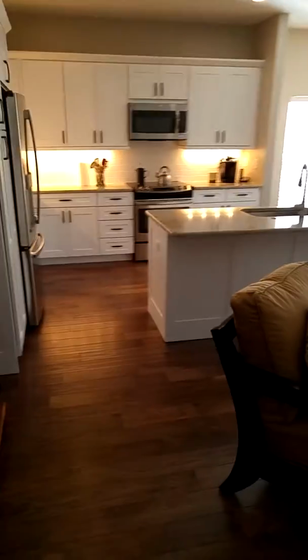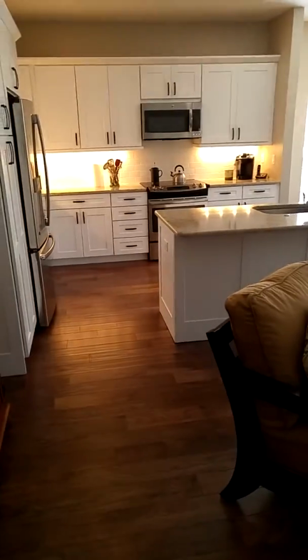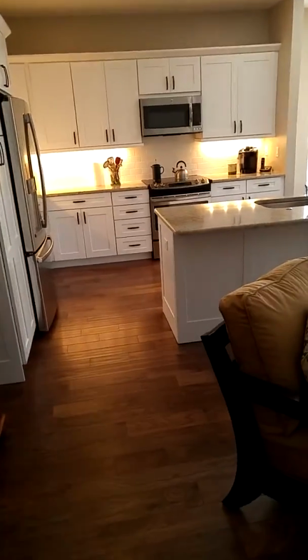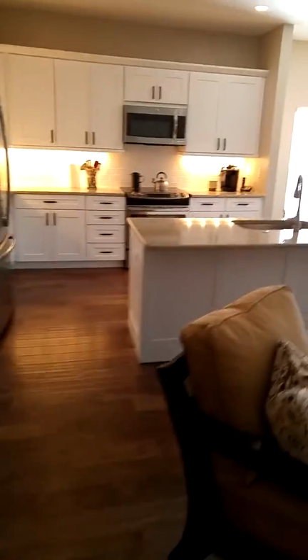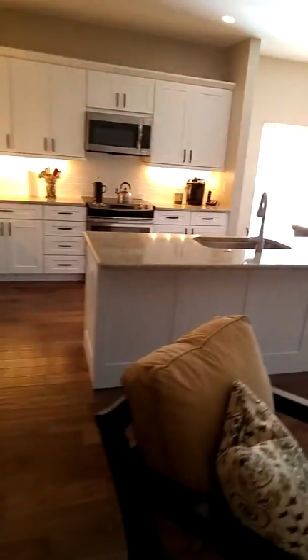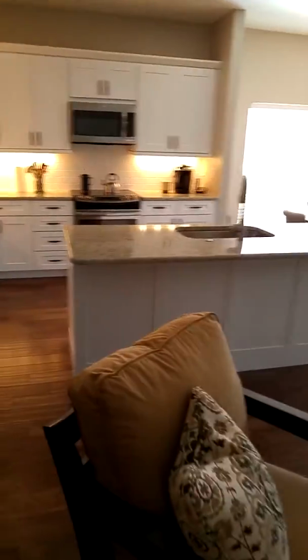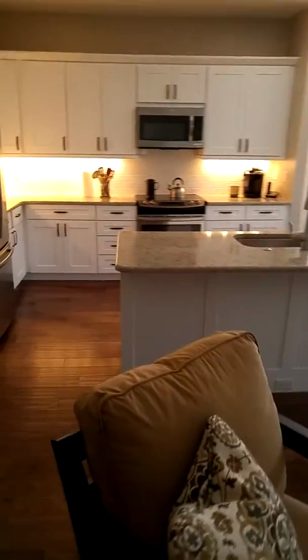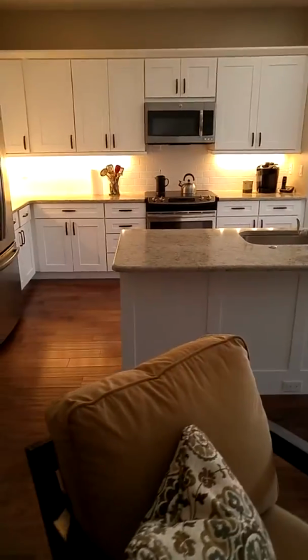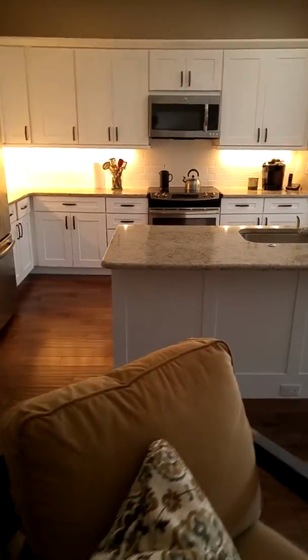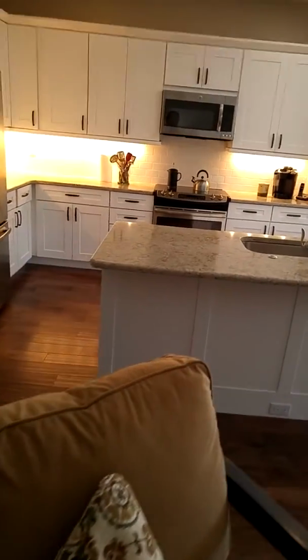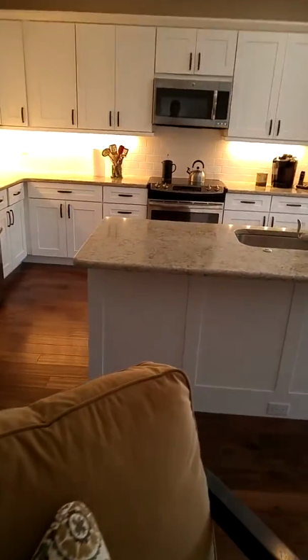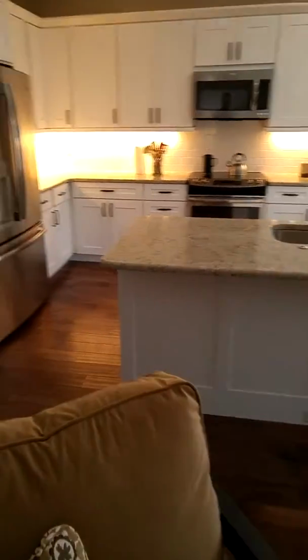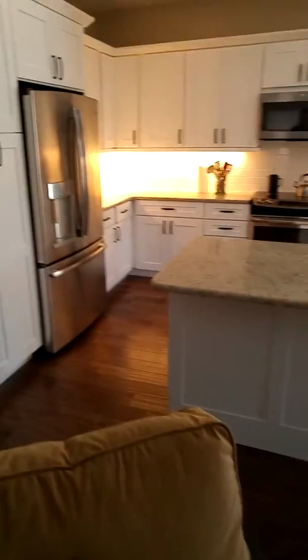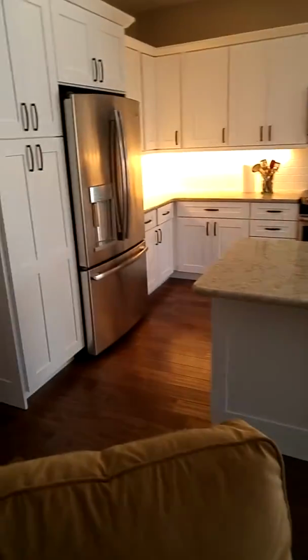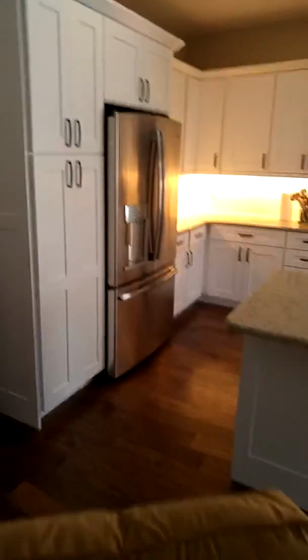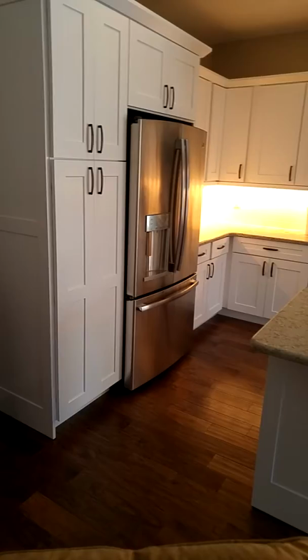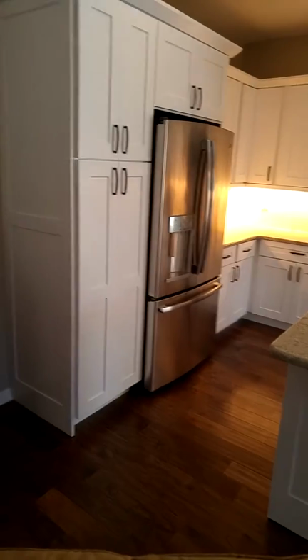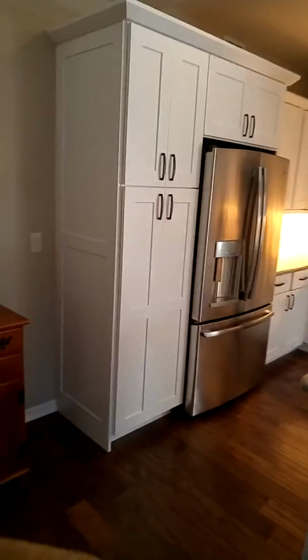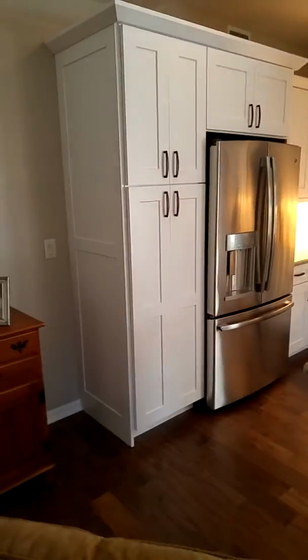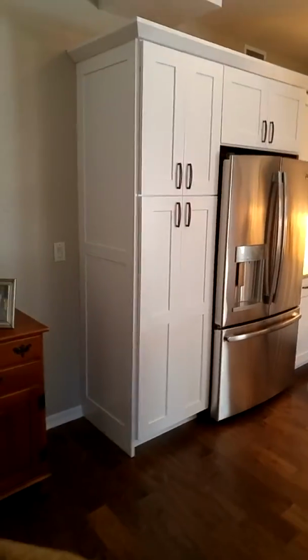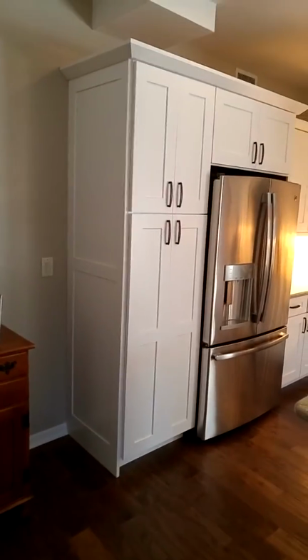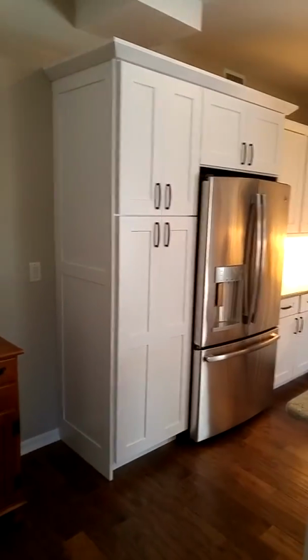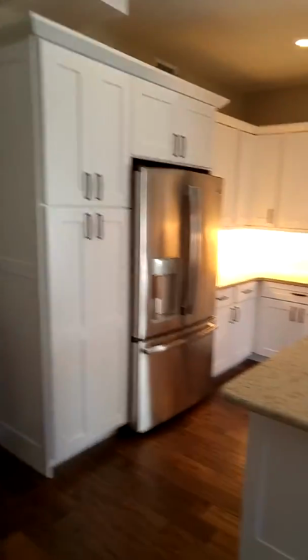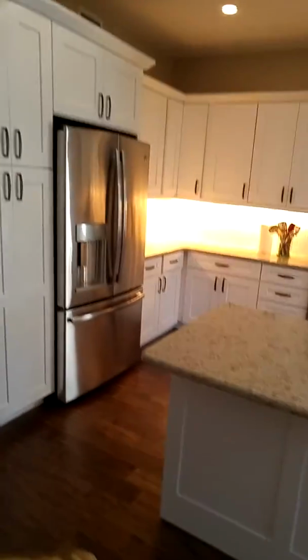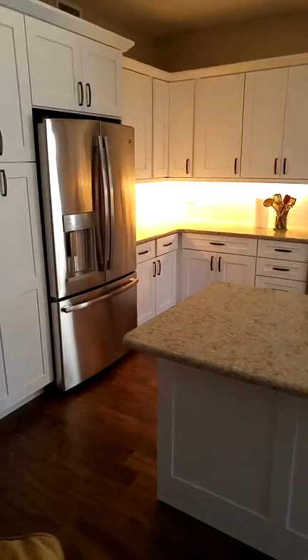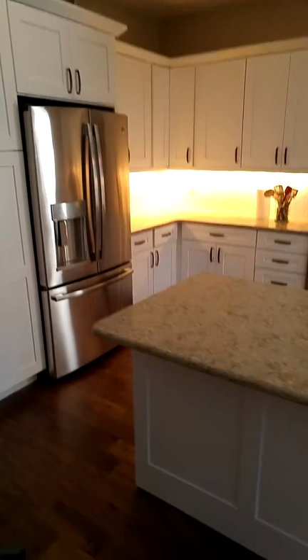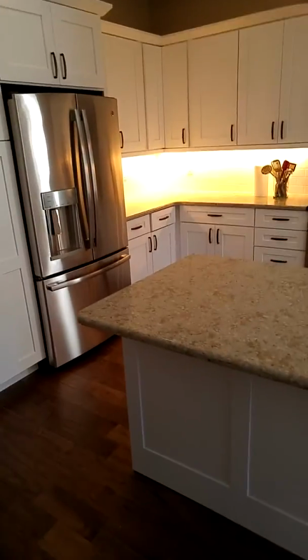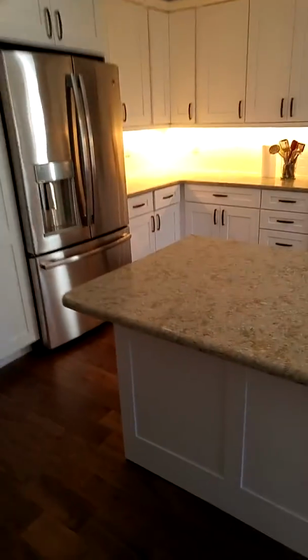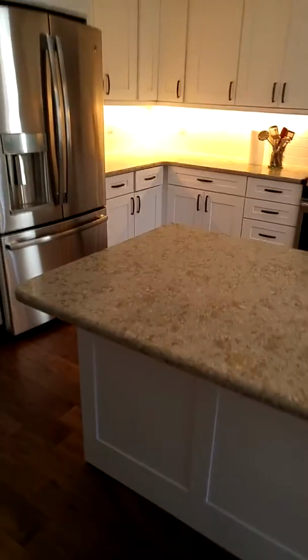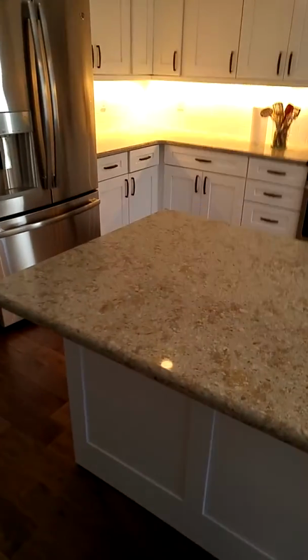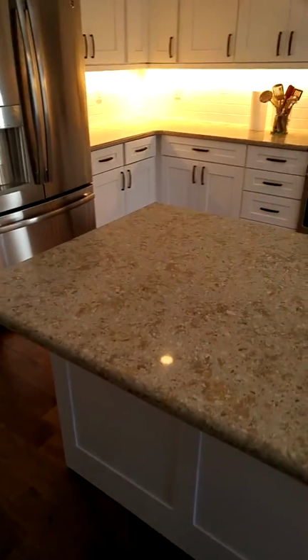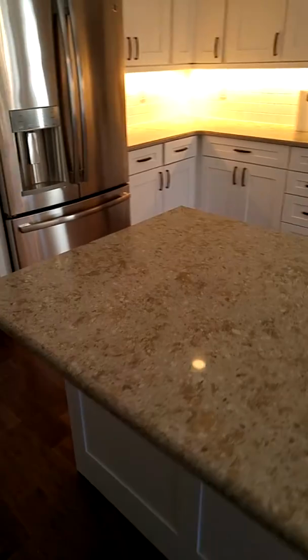These are white shaker style cabinets that we put in on this project. There are quartz countertops.